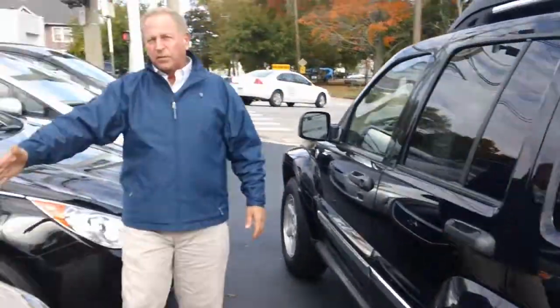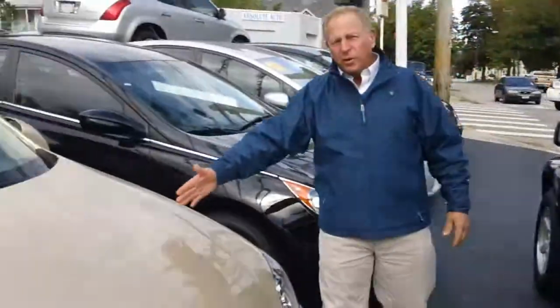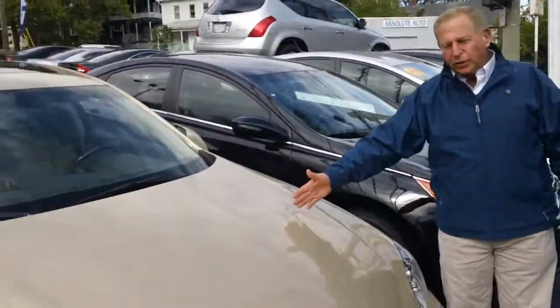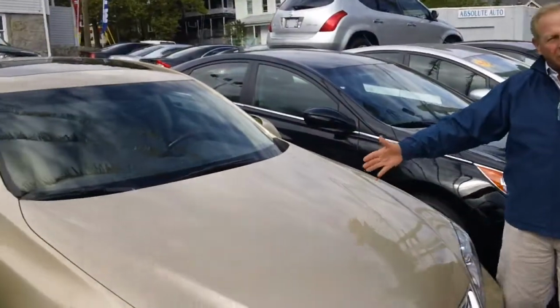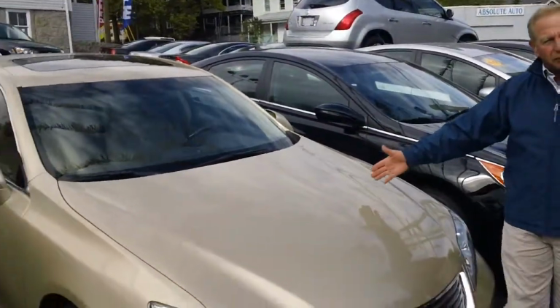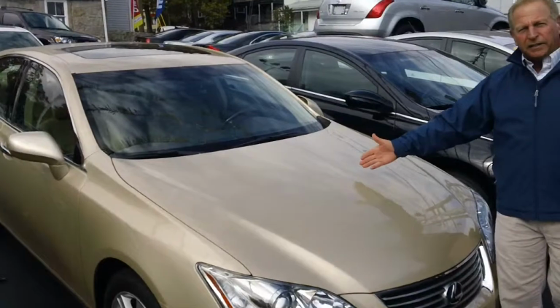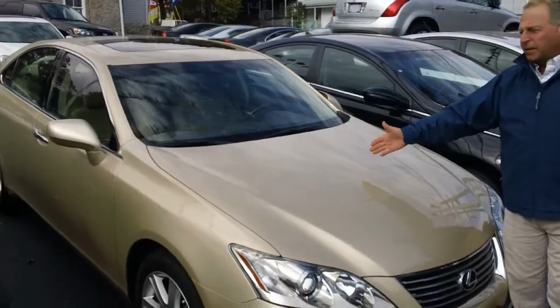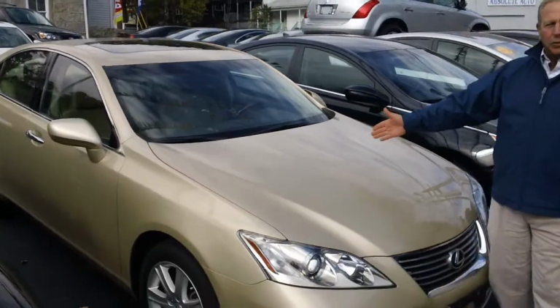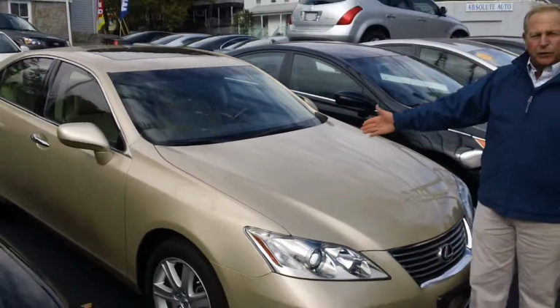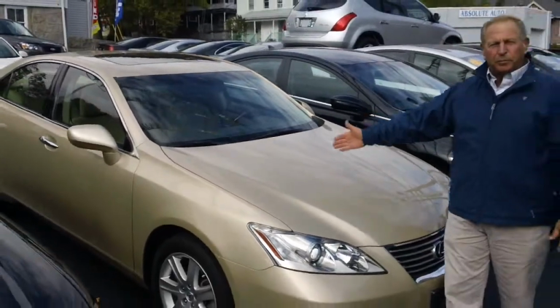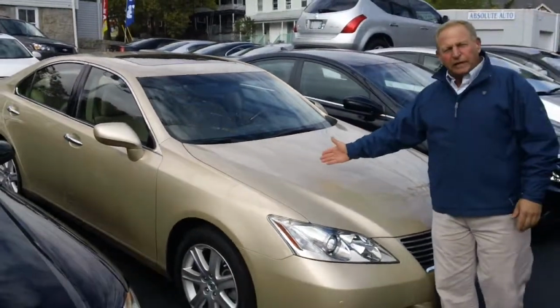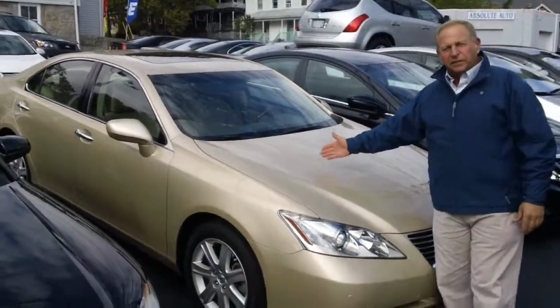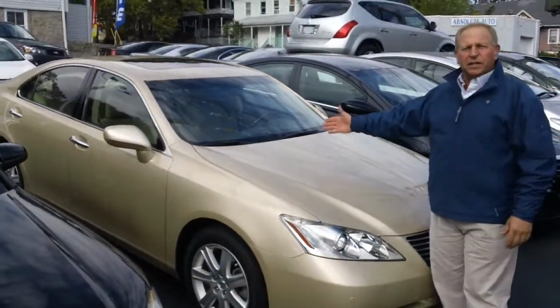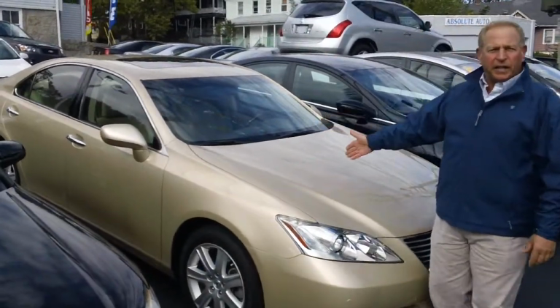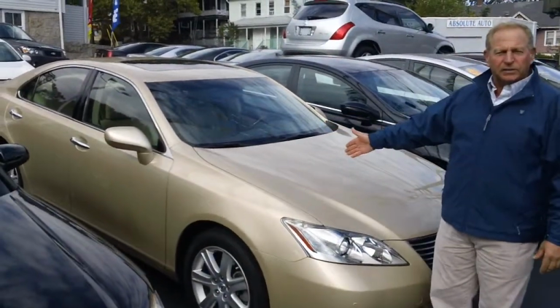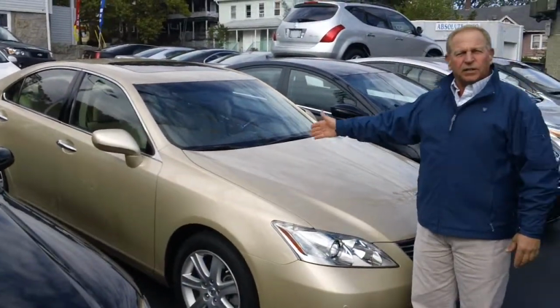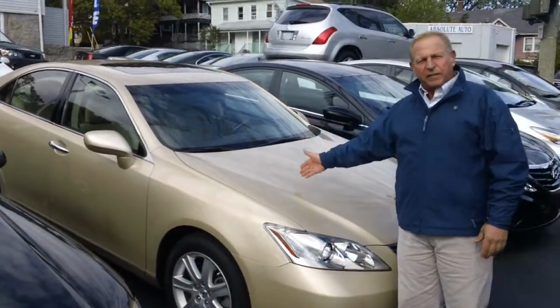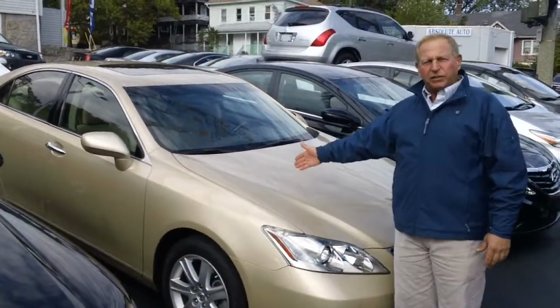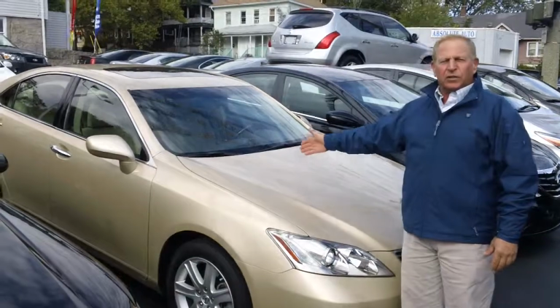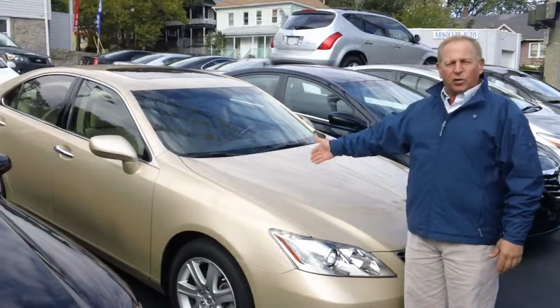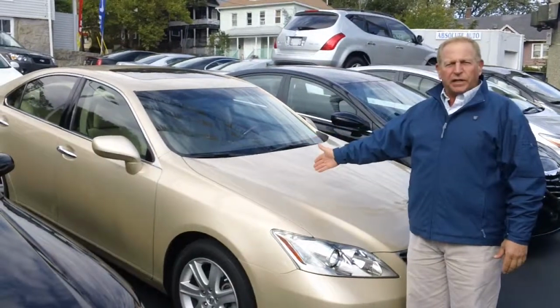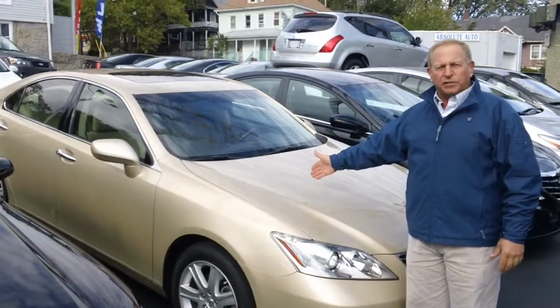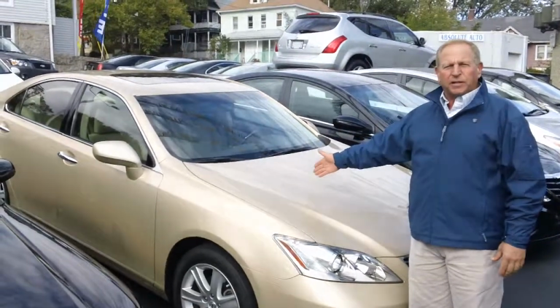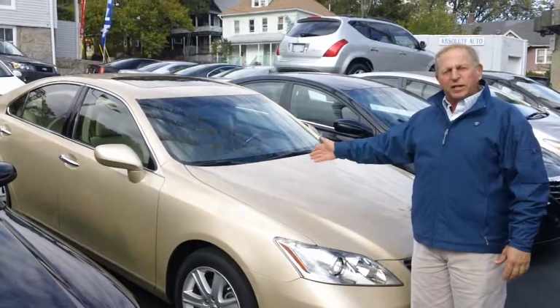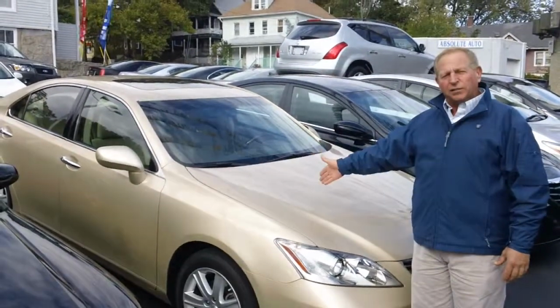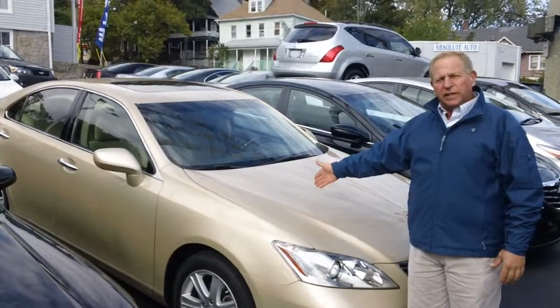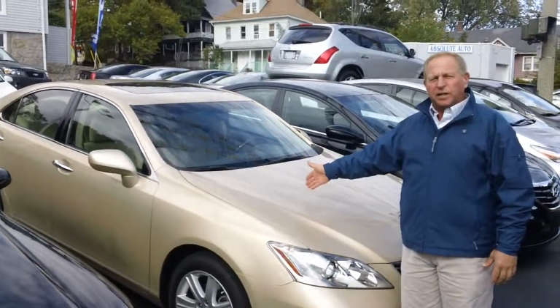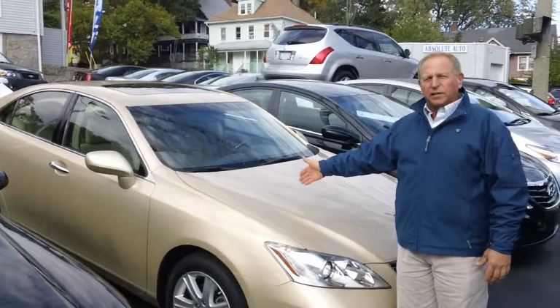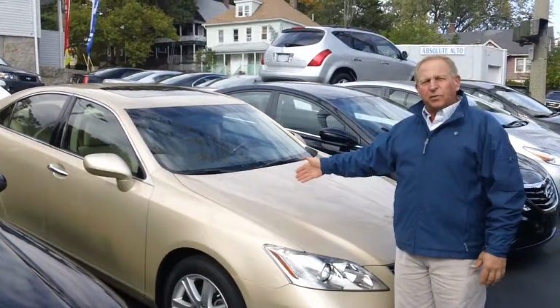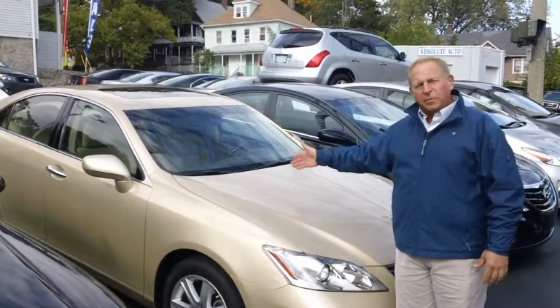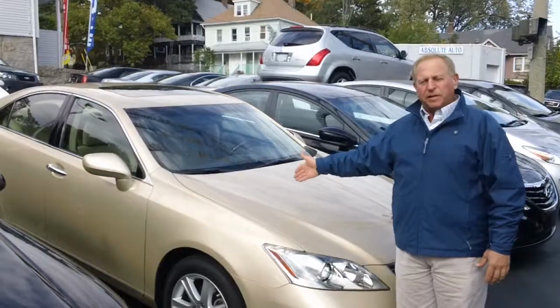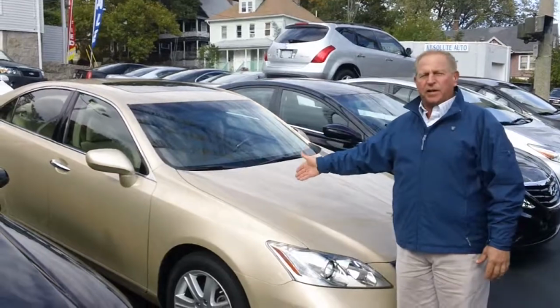You want to shoot over to the luxury line? A beautiful Lexus ES Navigation, only 39,000 miles, and it's under $20,000. The car was double the money brand new.